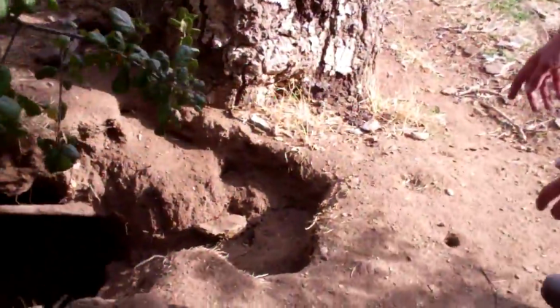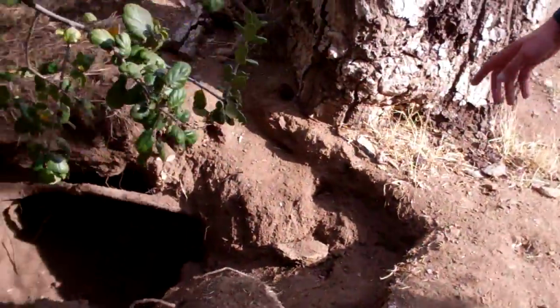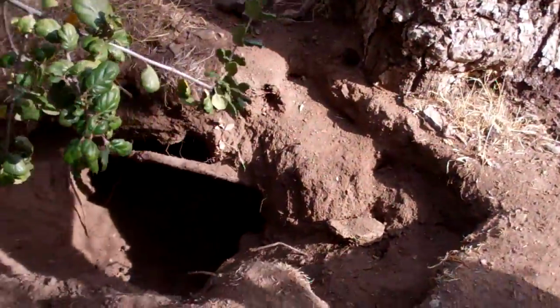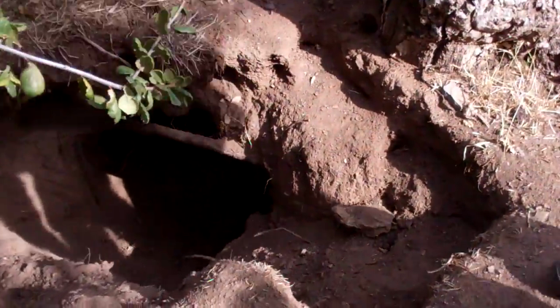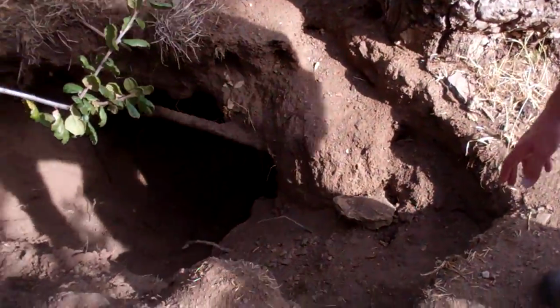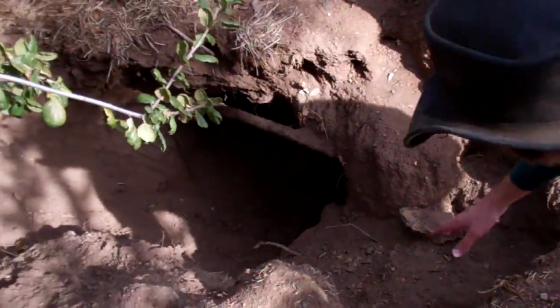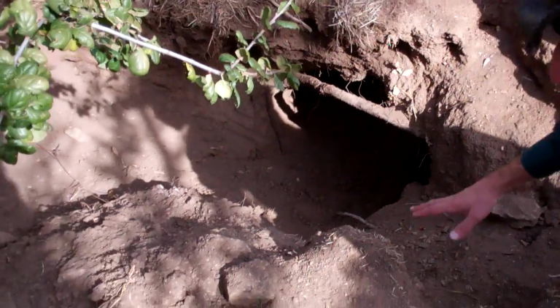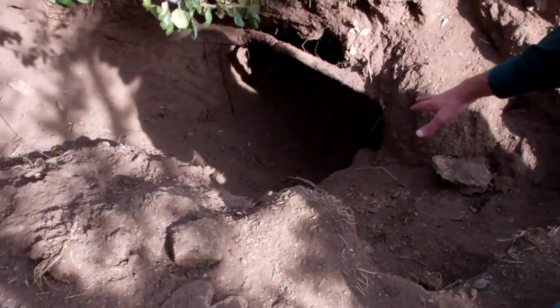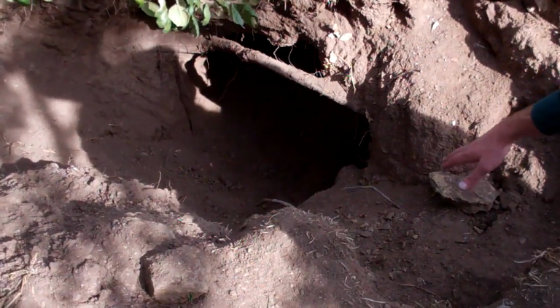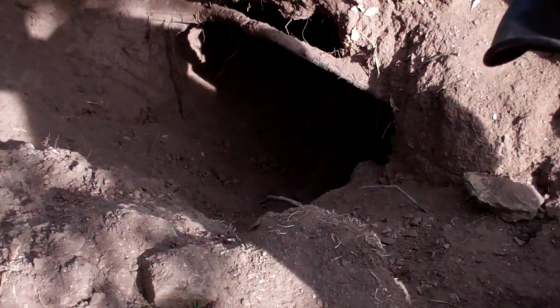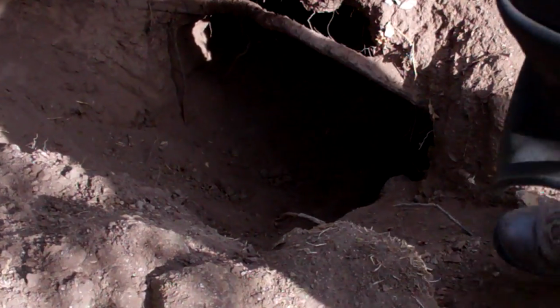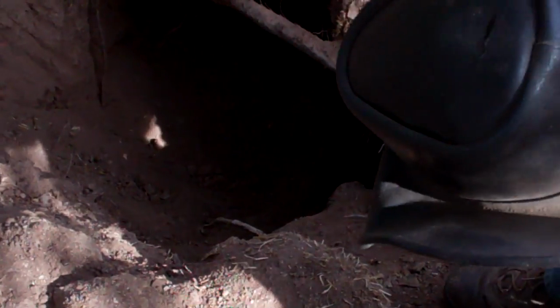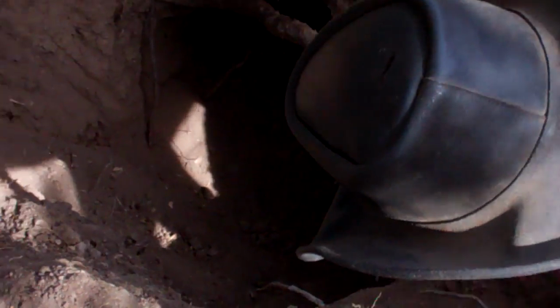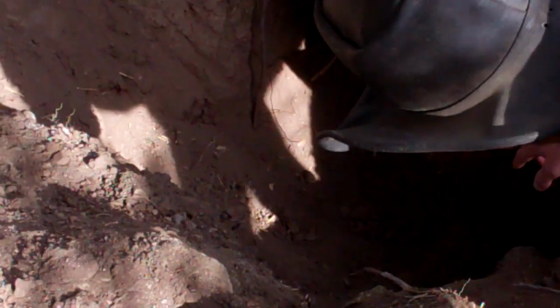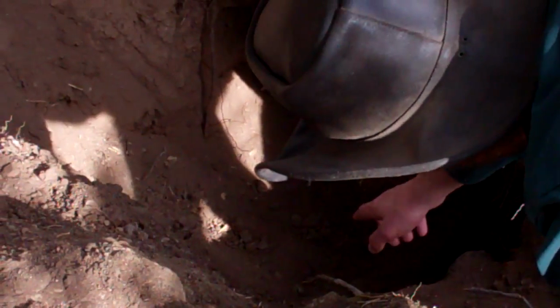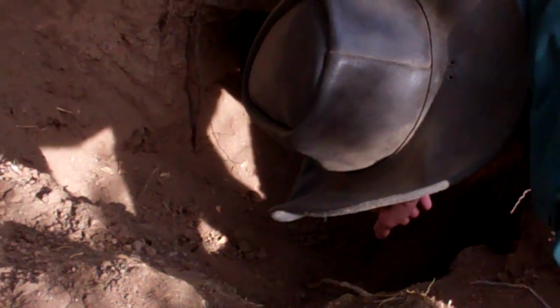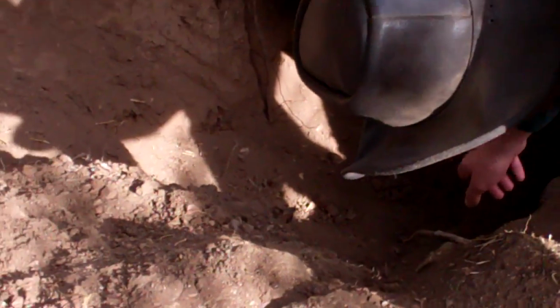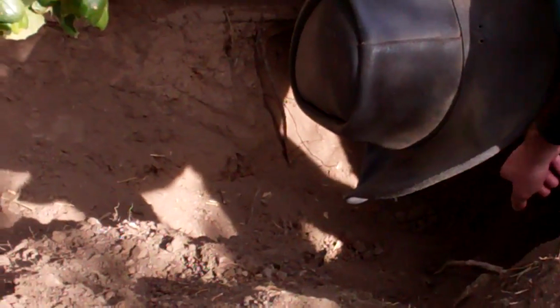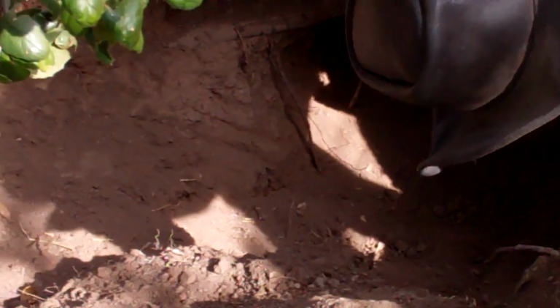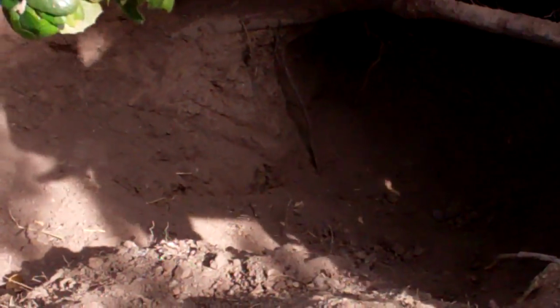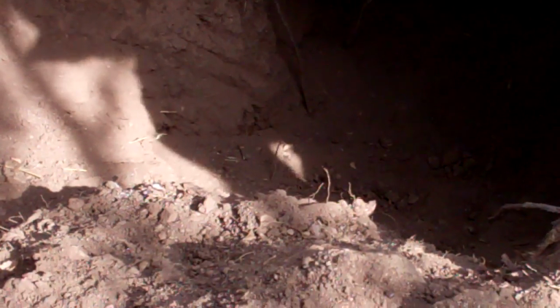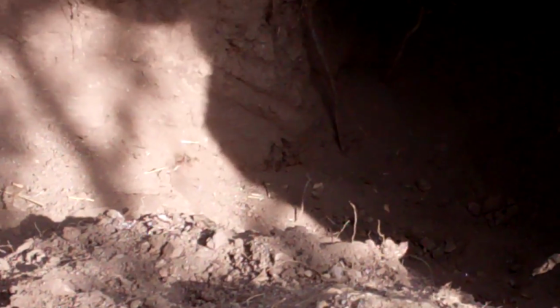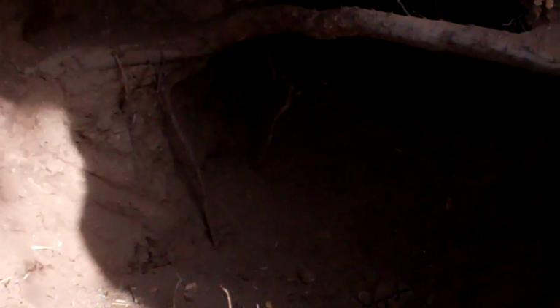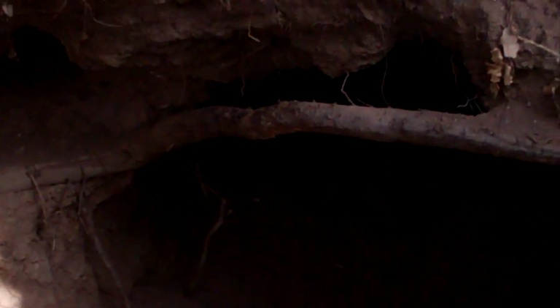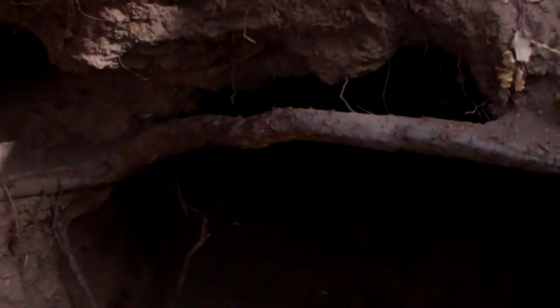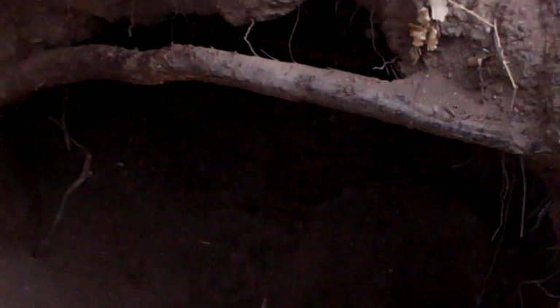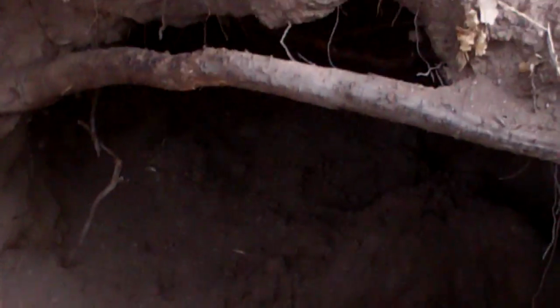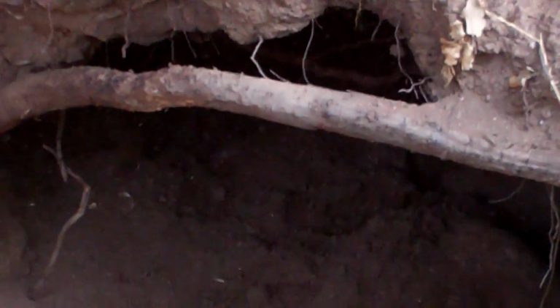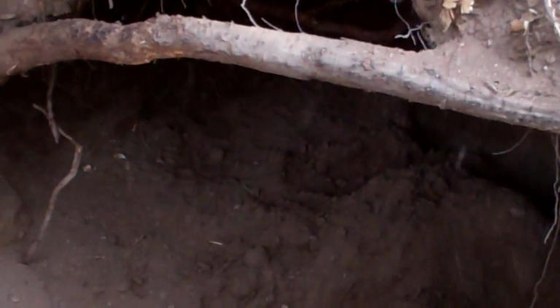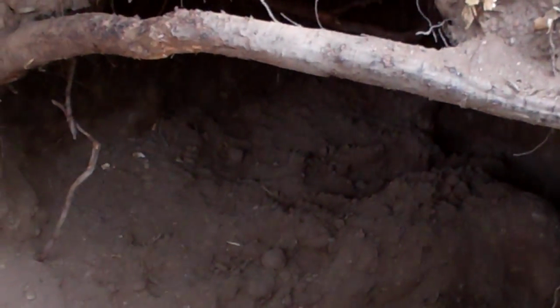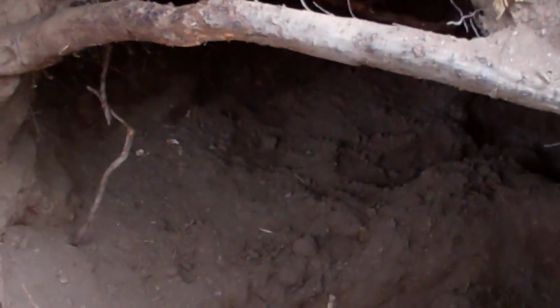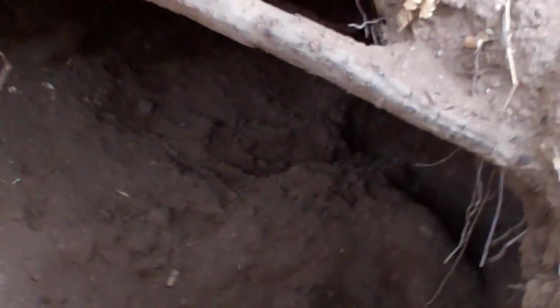Look in here — you can see he actually dug down about a total of four feet in there. He's always going to stay nice and shaded and stays cool in the summertime.